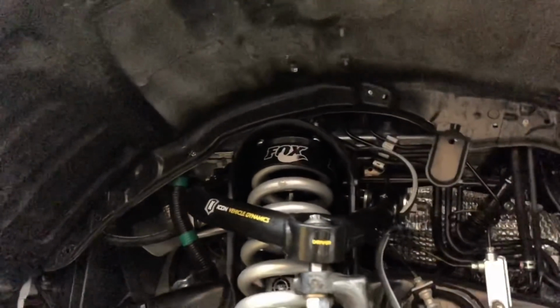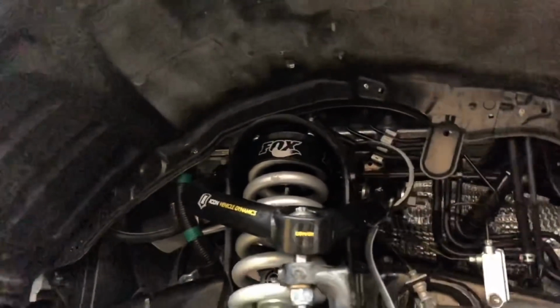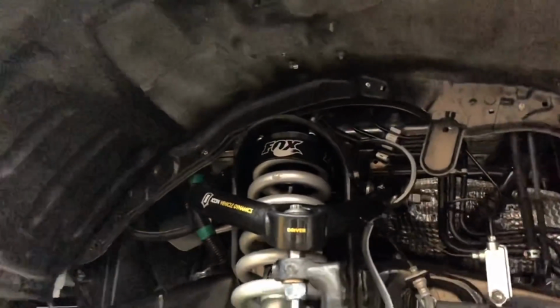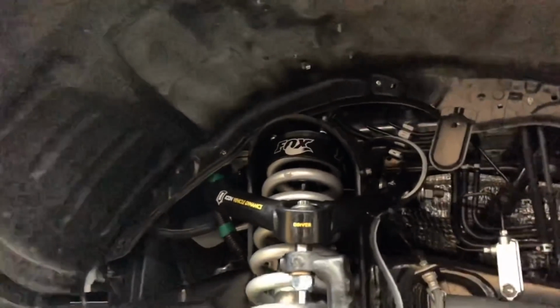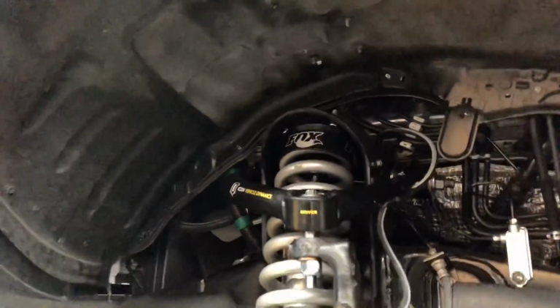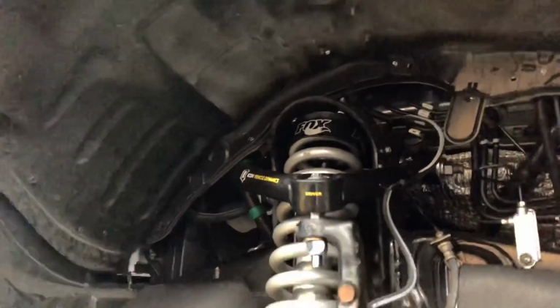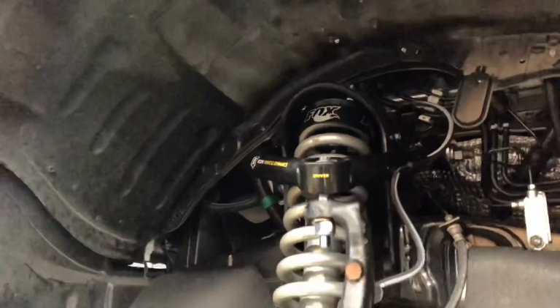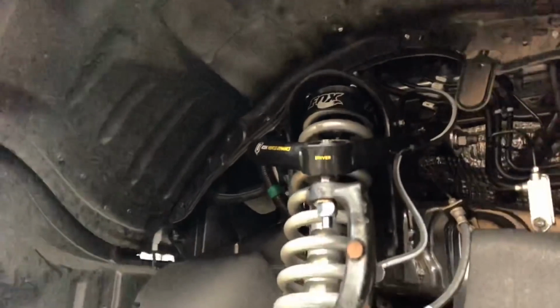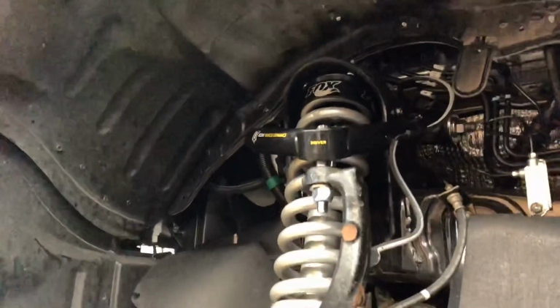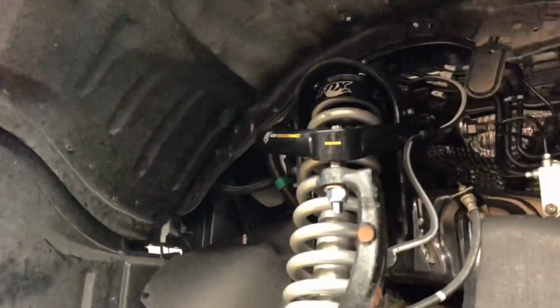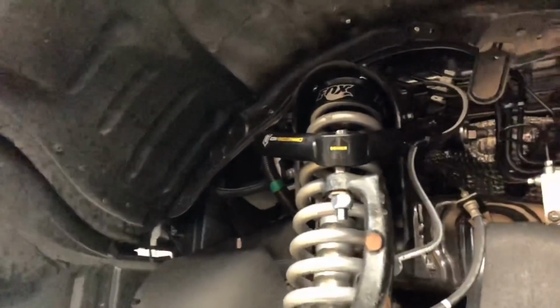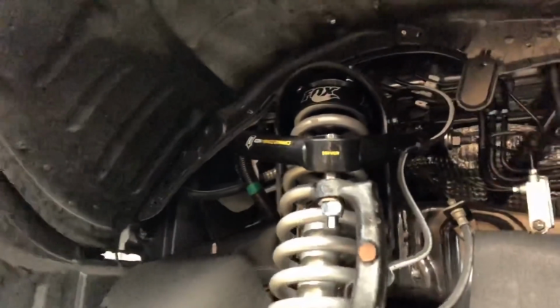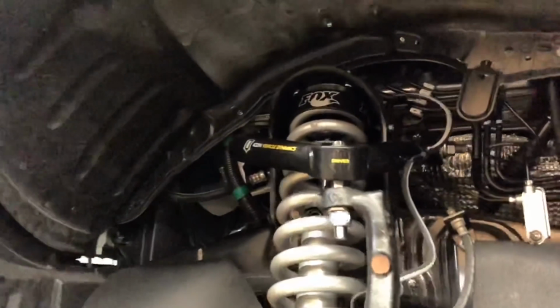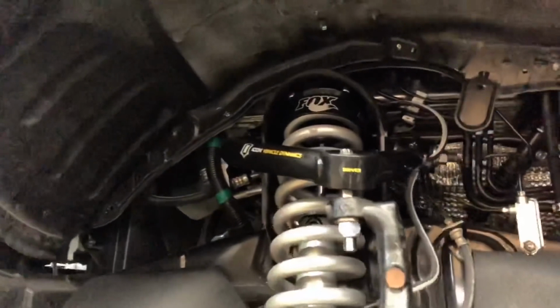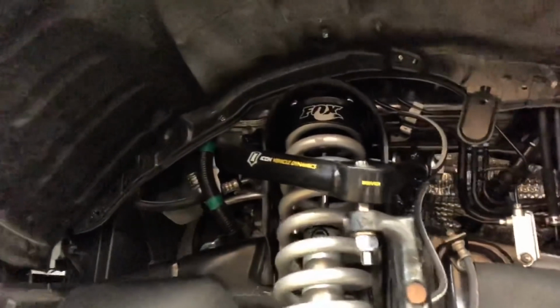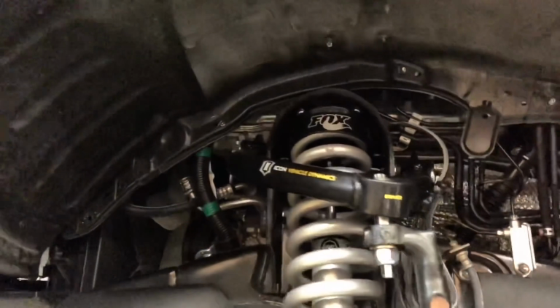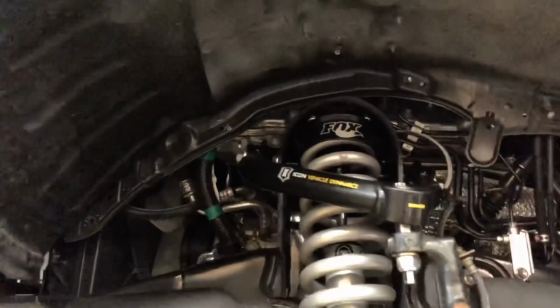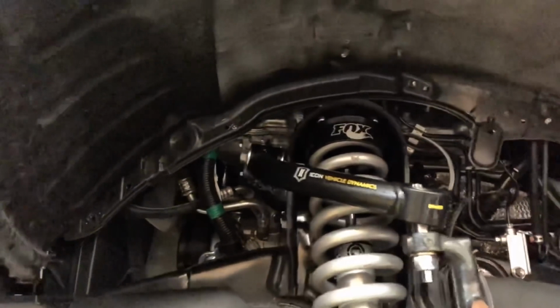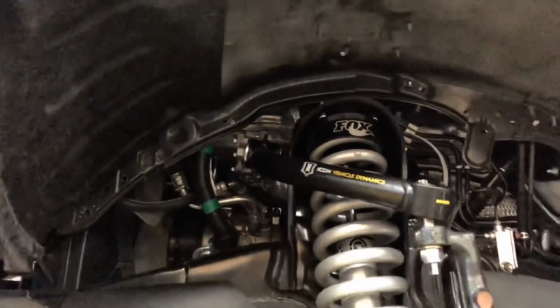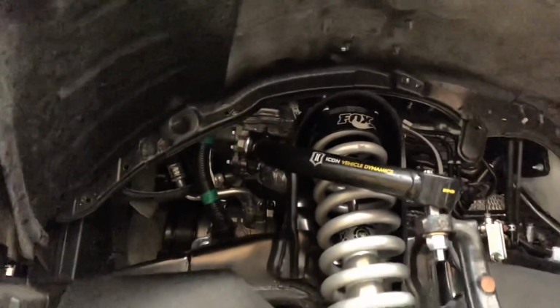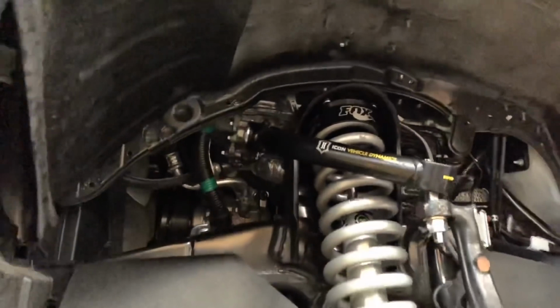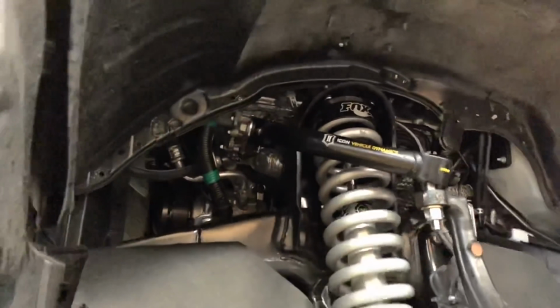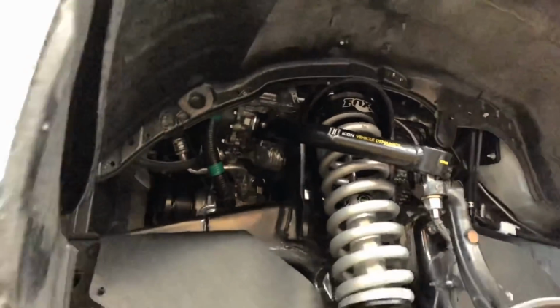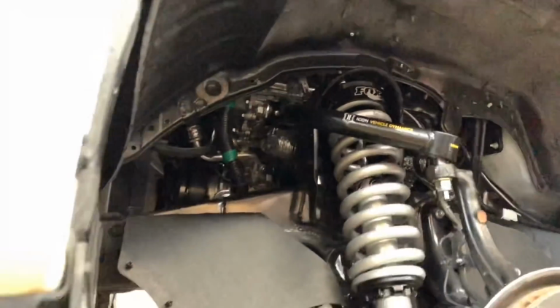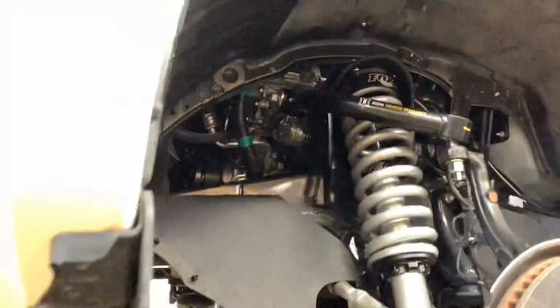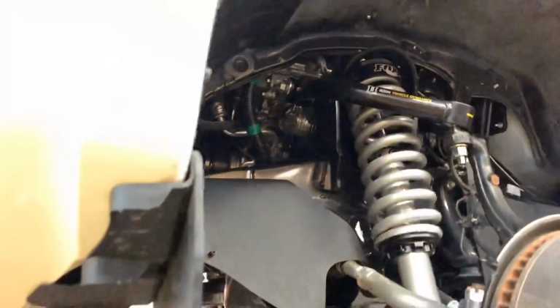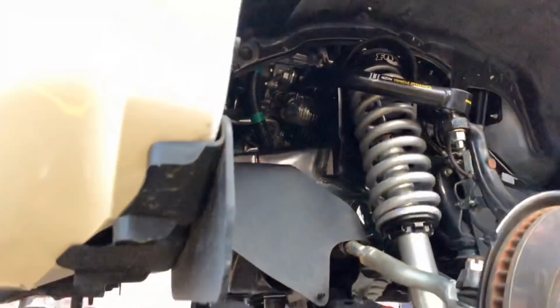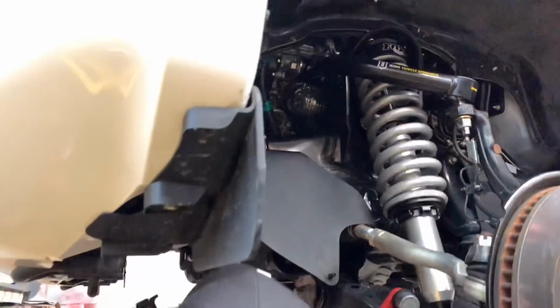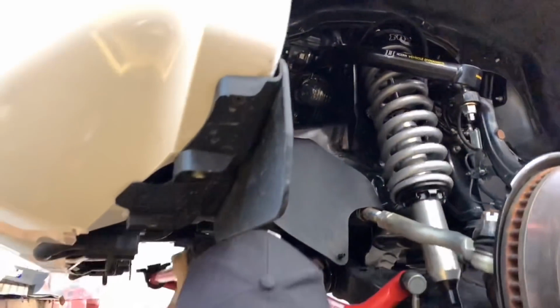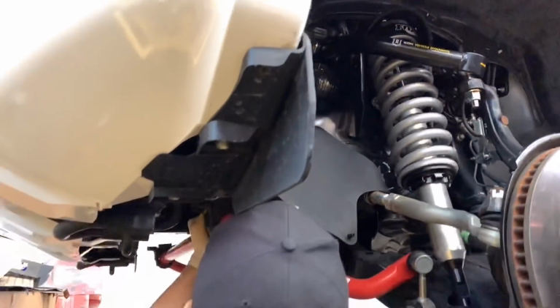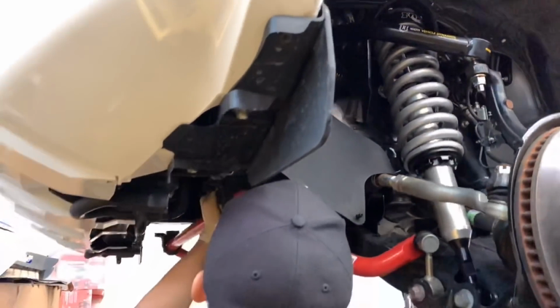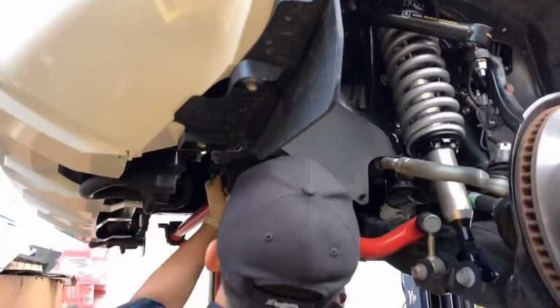Such a clean setup with the black and grey Fox shocks with the Icon upper control arms. Drop a comment down below and let us know what you think of this setup.